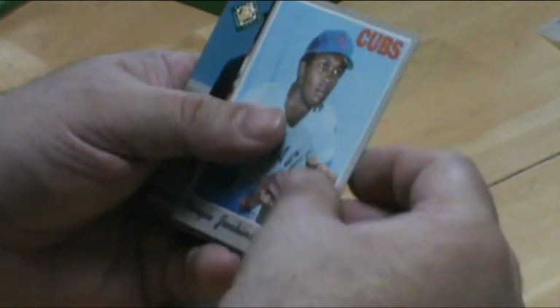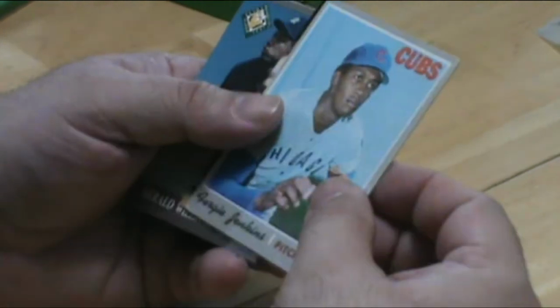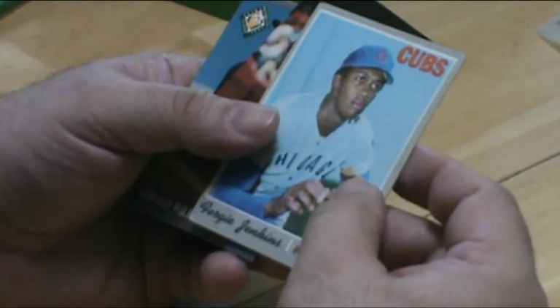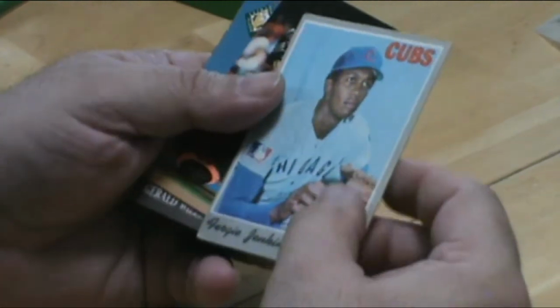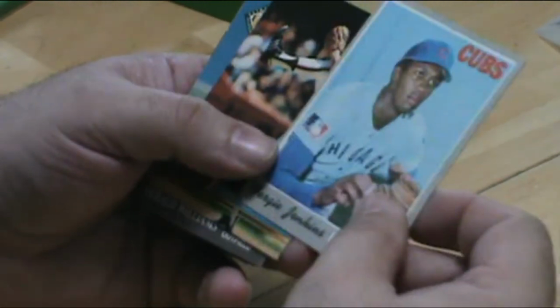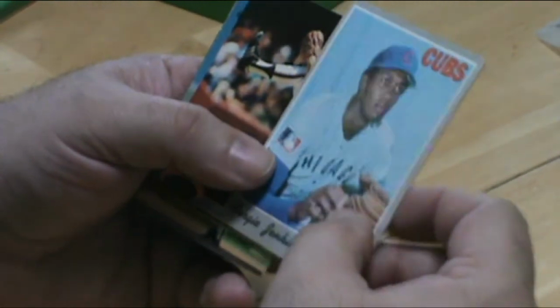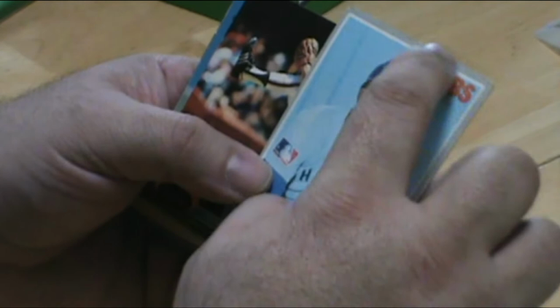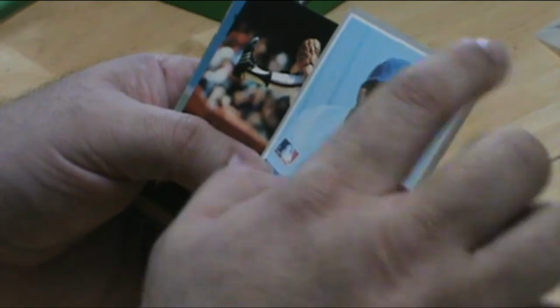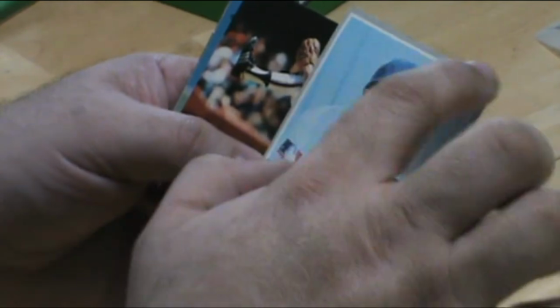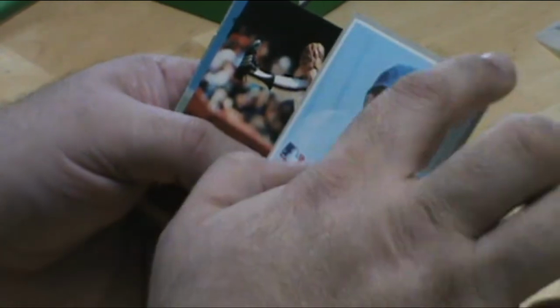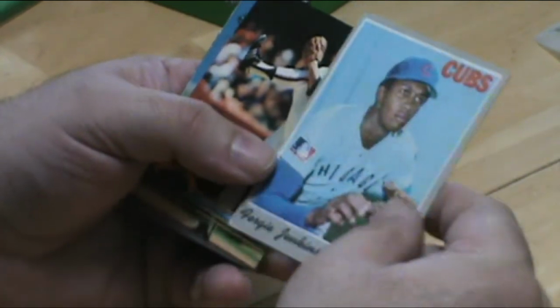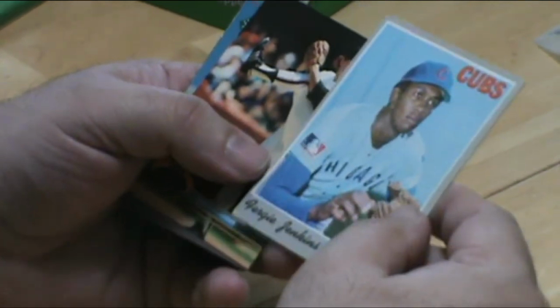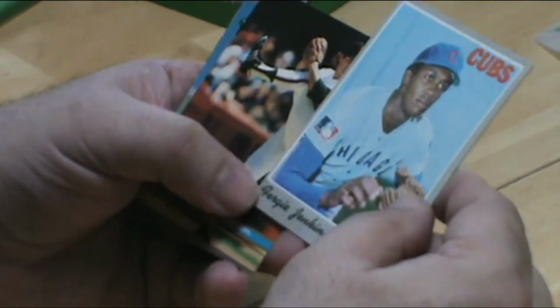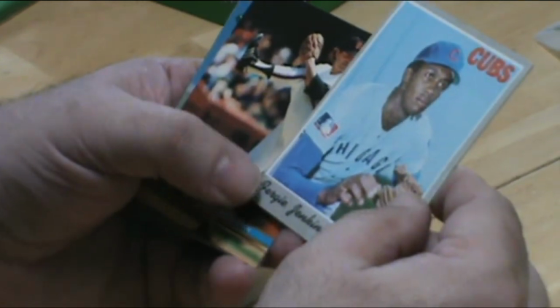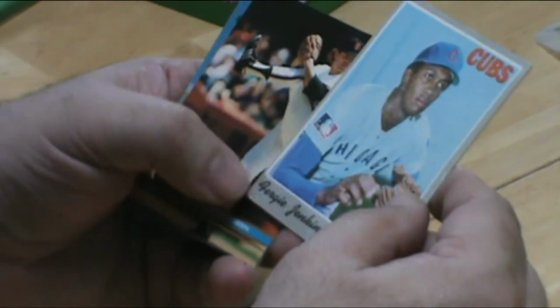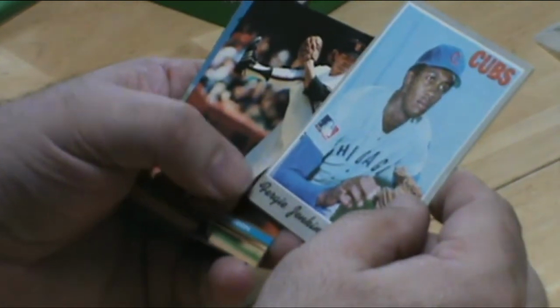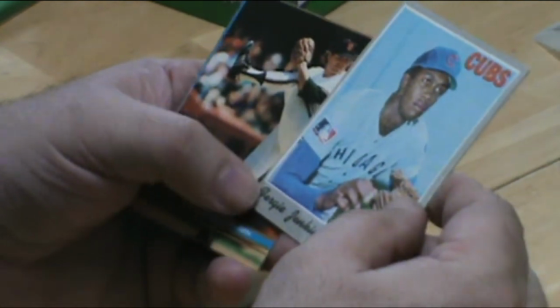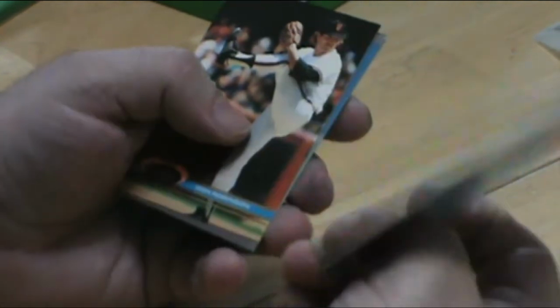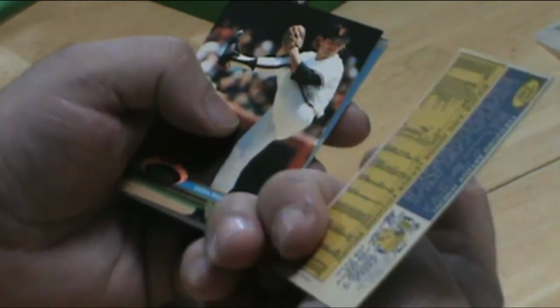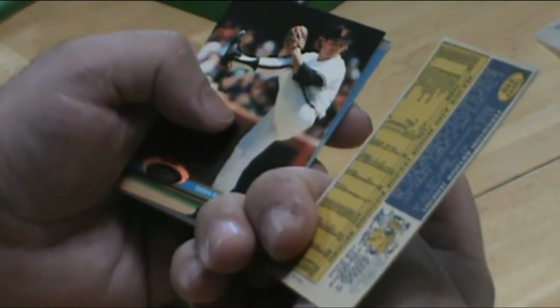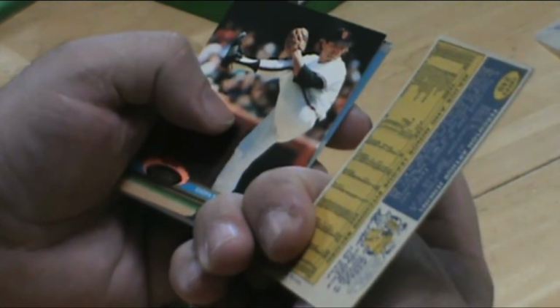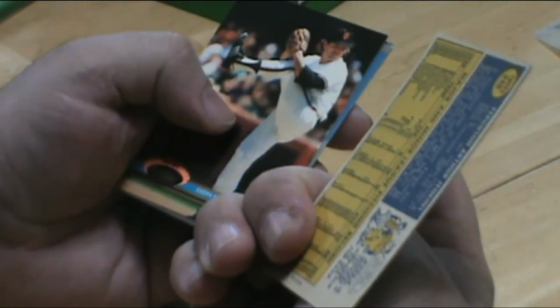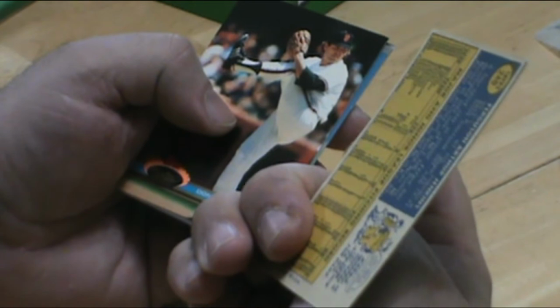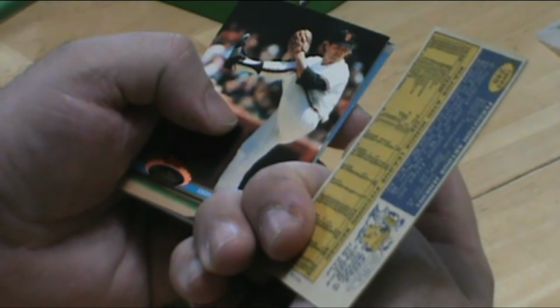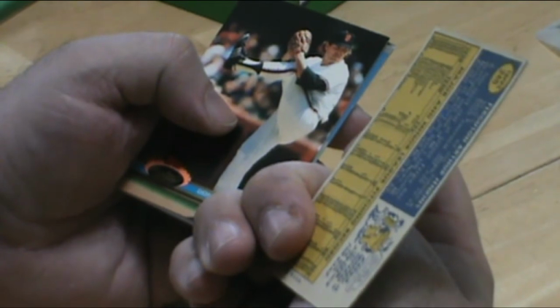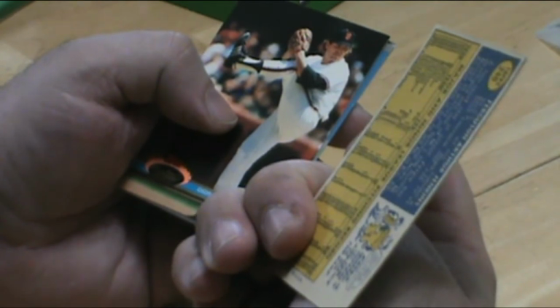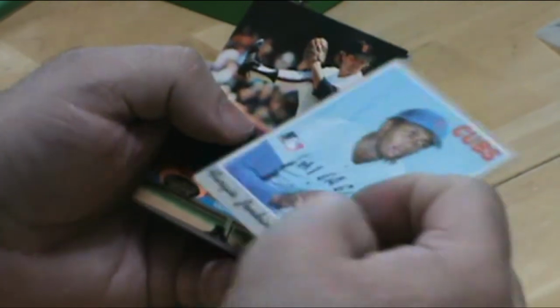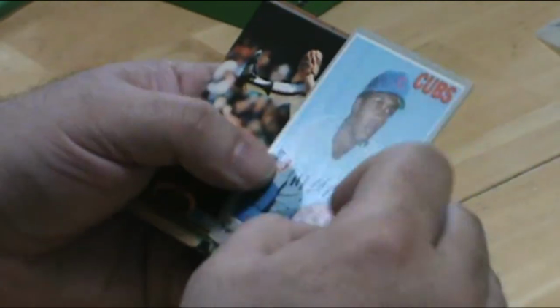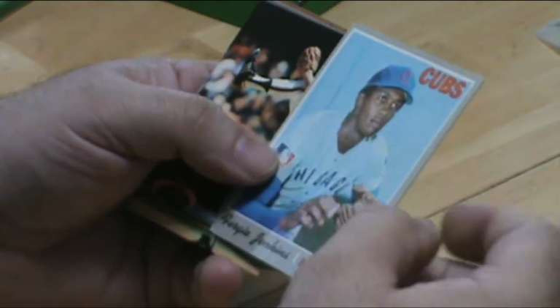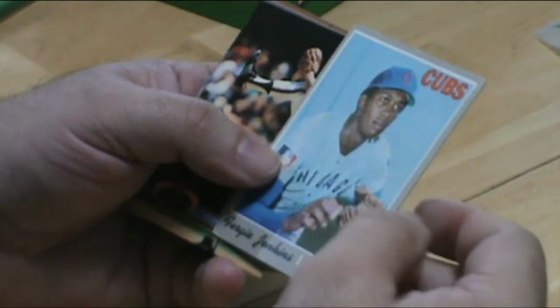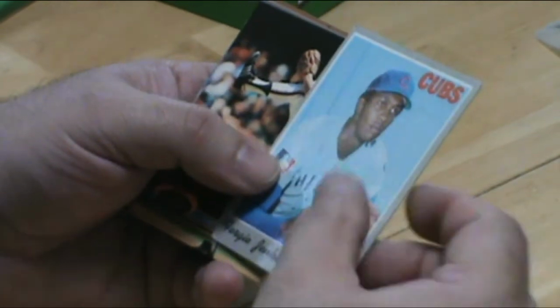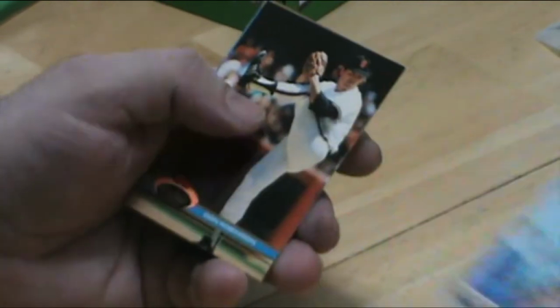Fergie Jenkins. That's a little crease, a little here, but what are the chances I get a 1970 Fergie Jenkins?